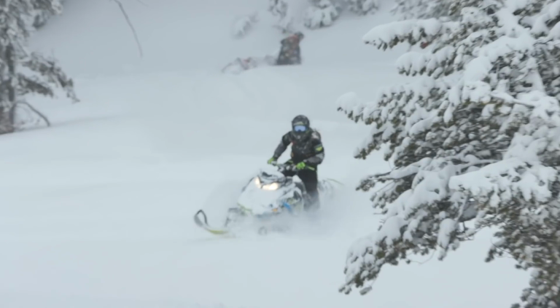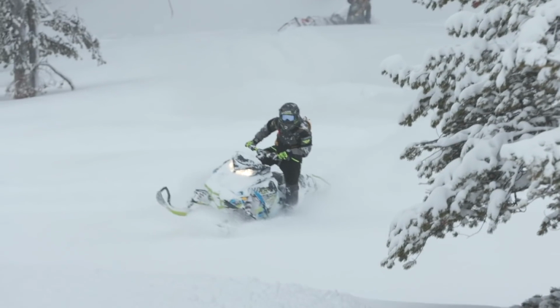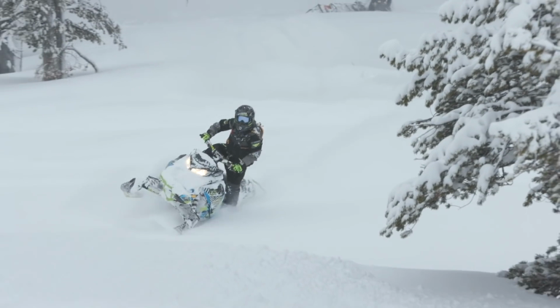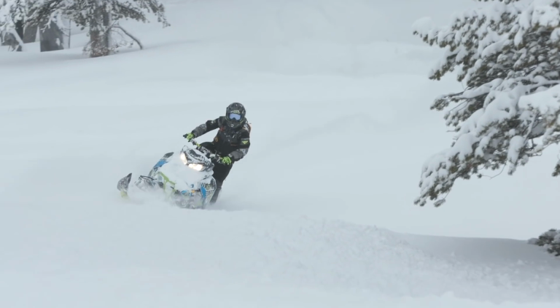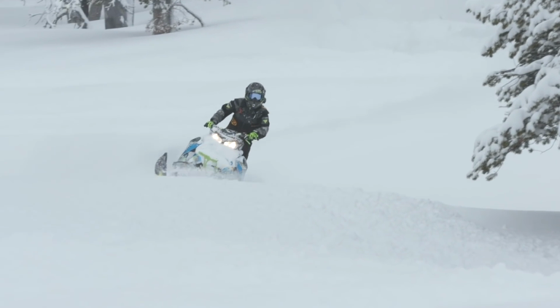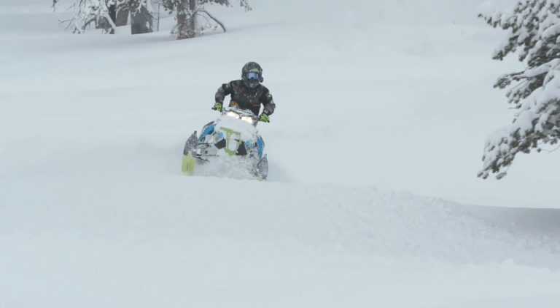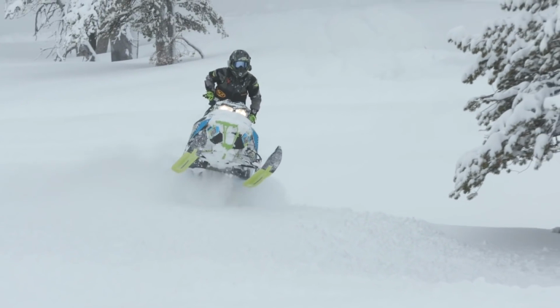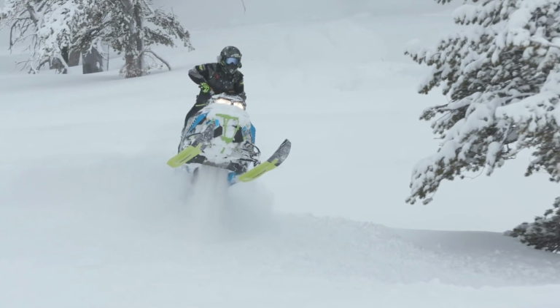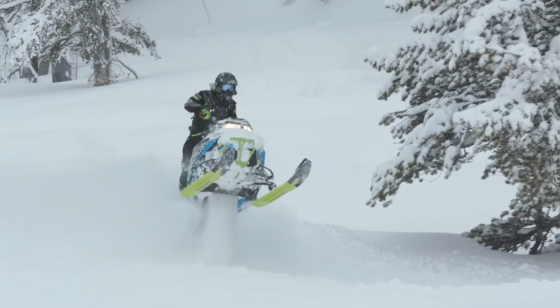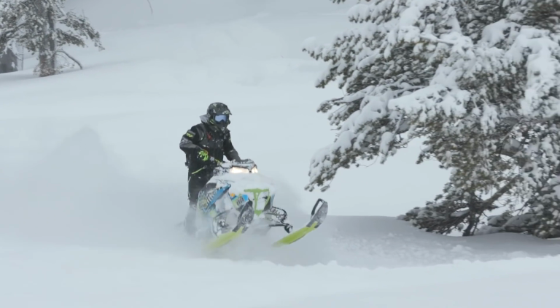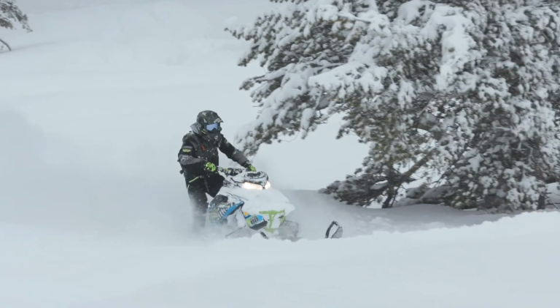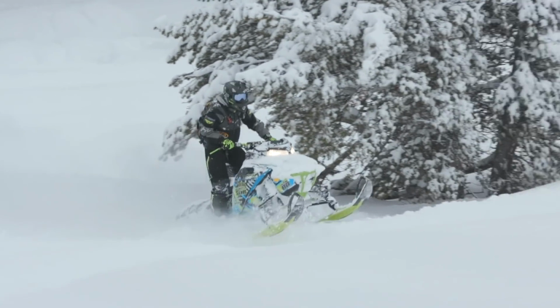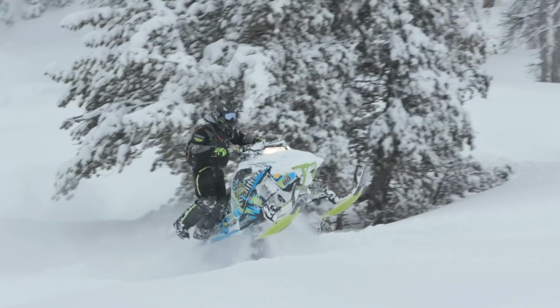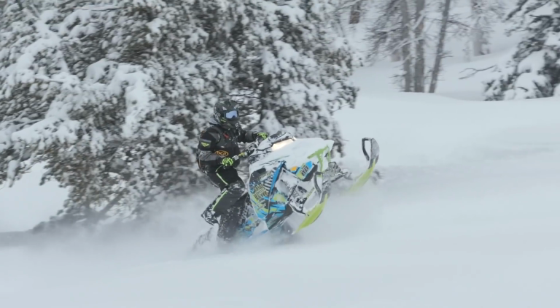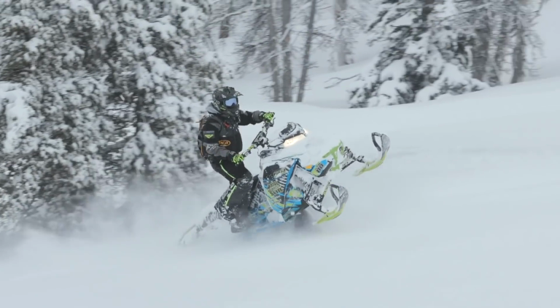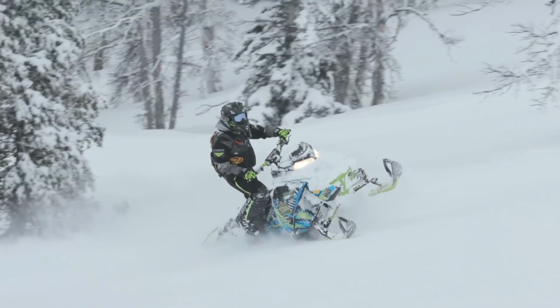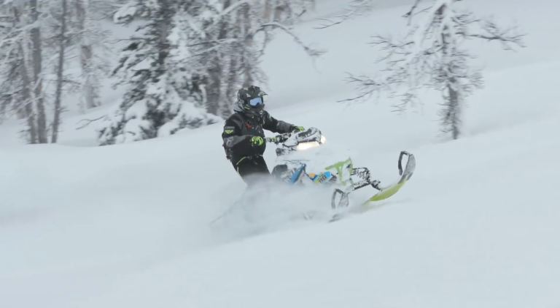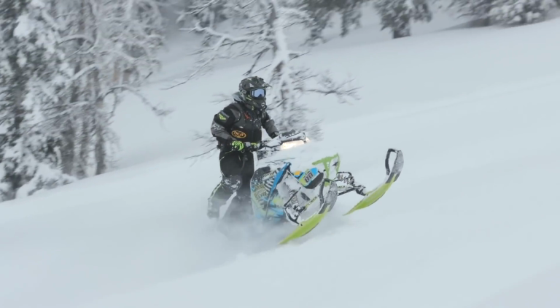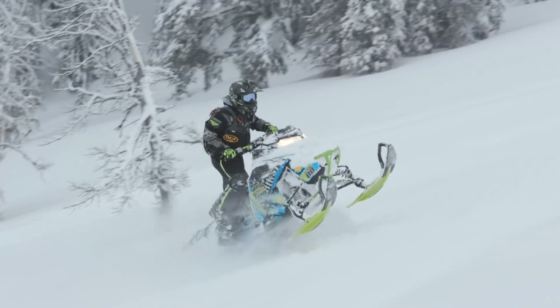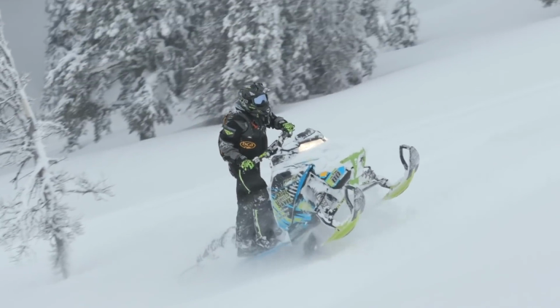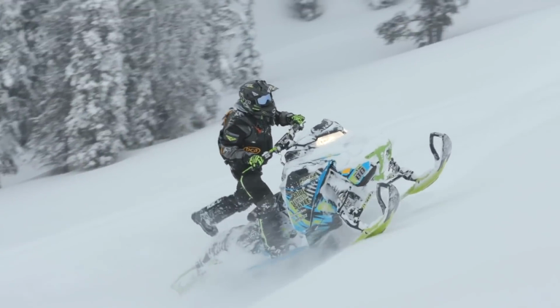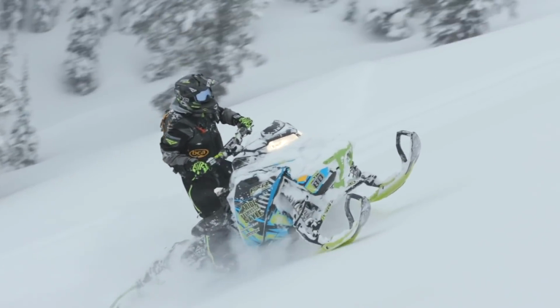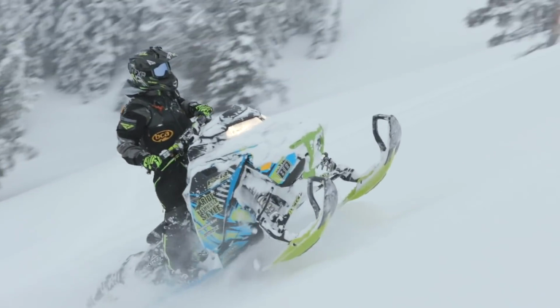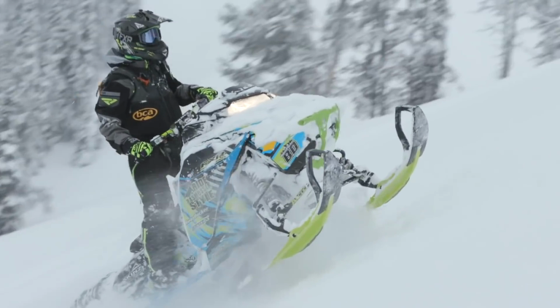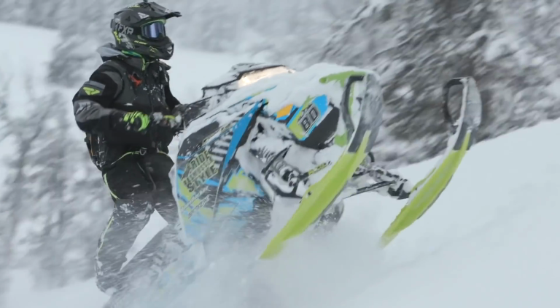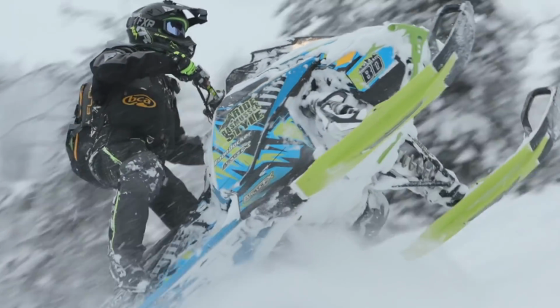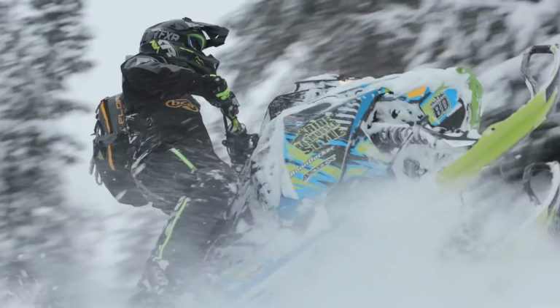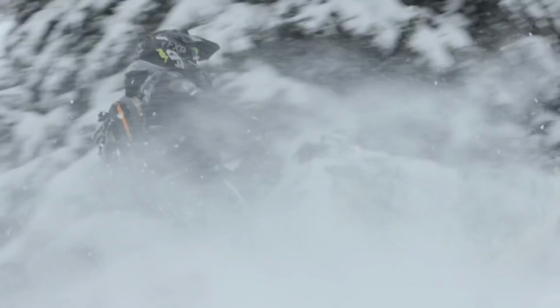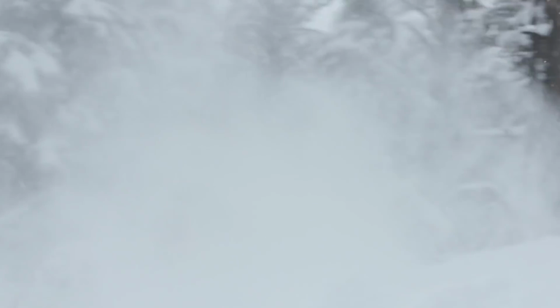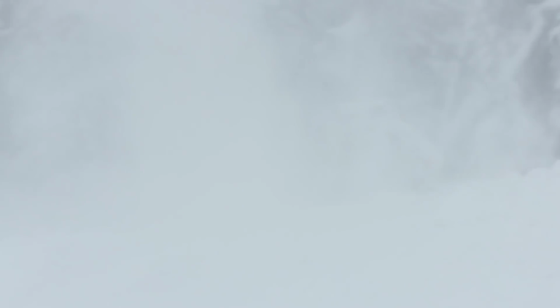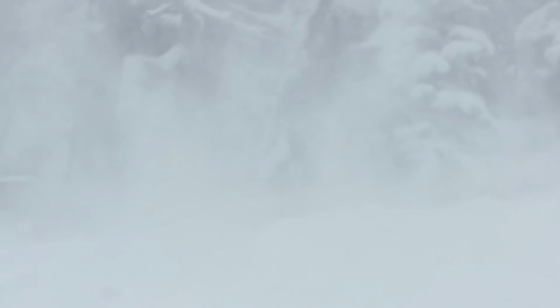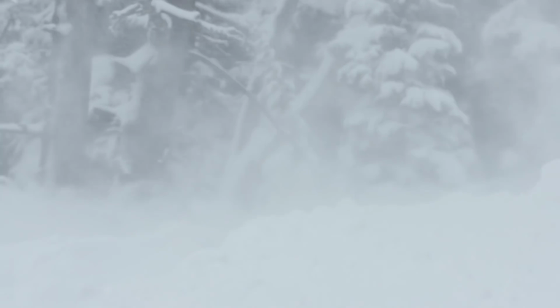Good riders will always crab the handlebars, stay up on the sled, and they have more control of the sled because of the rider positioning.